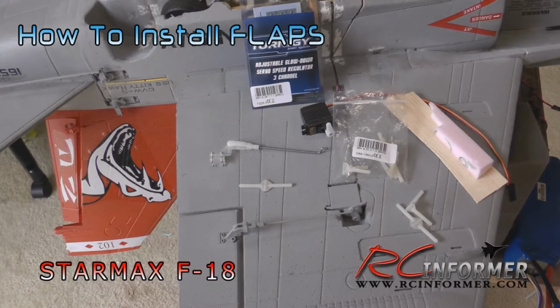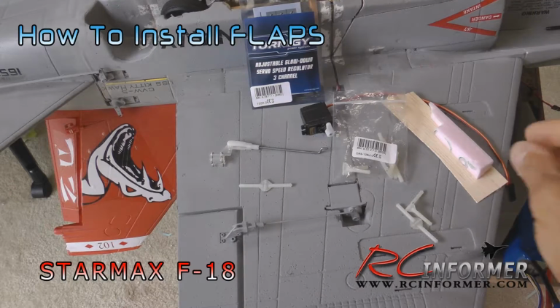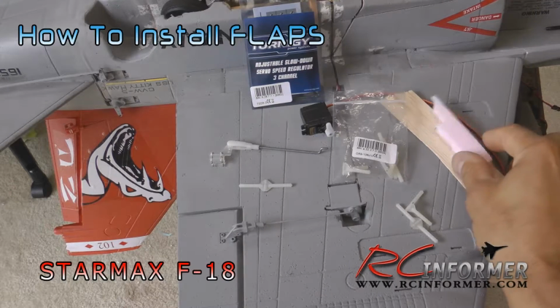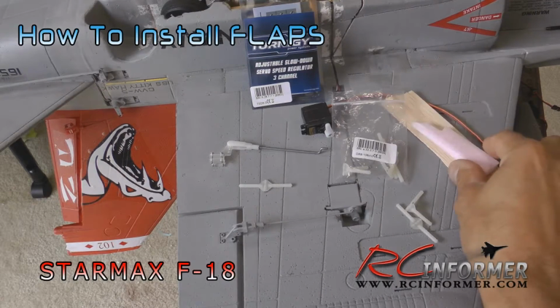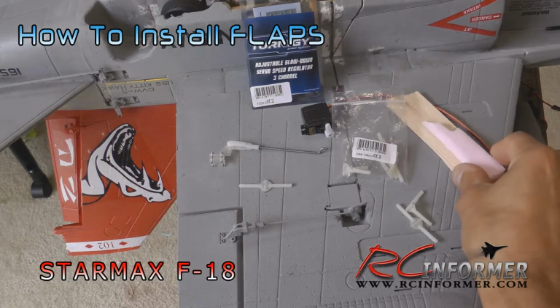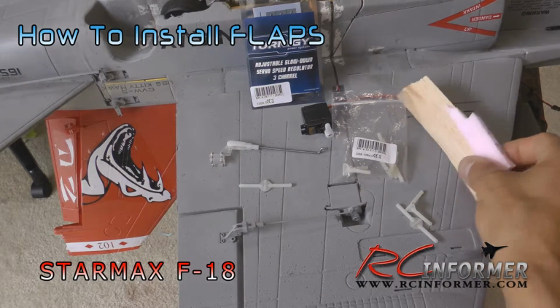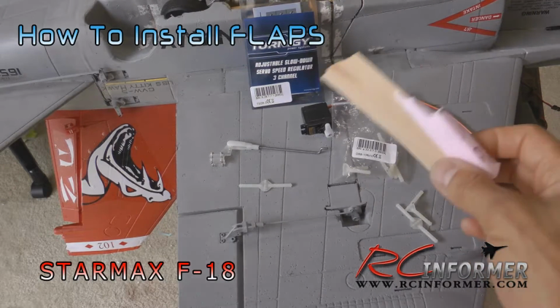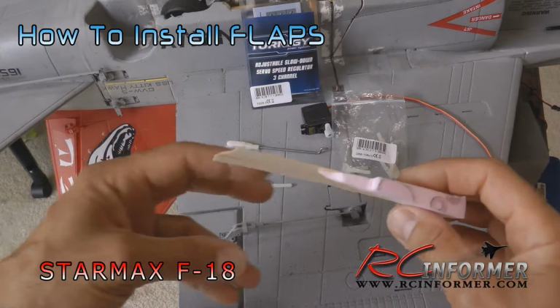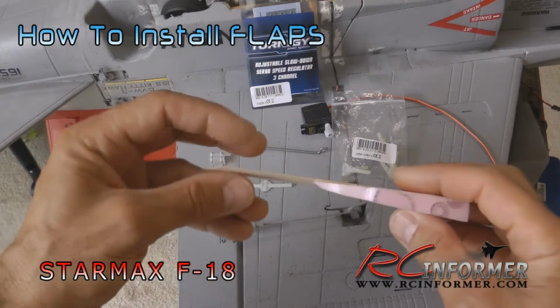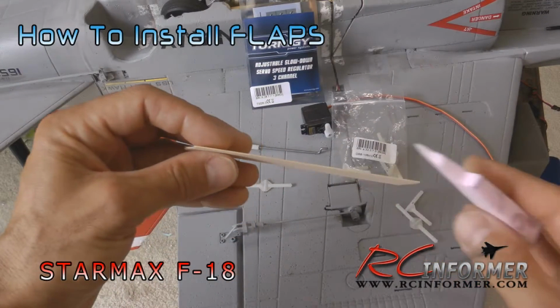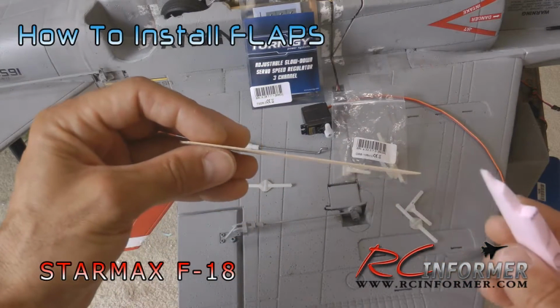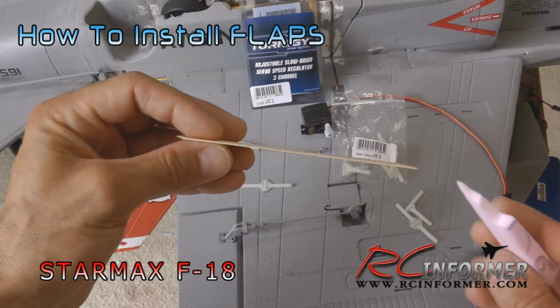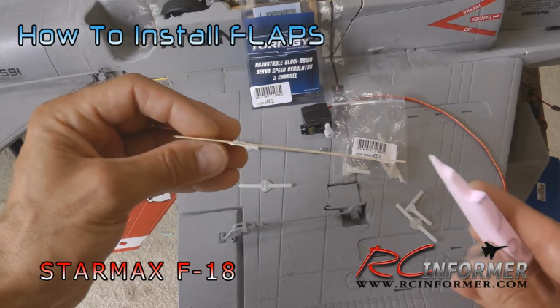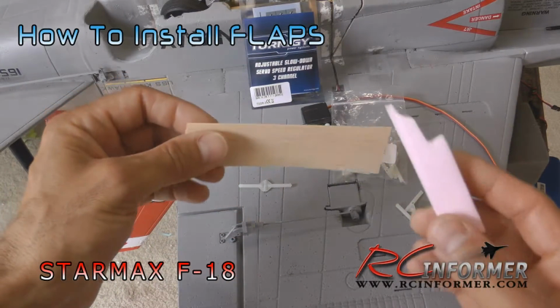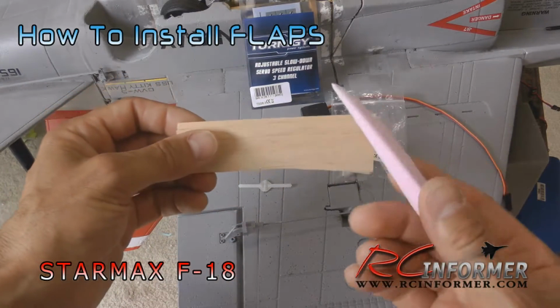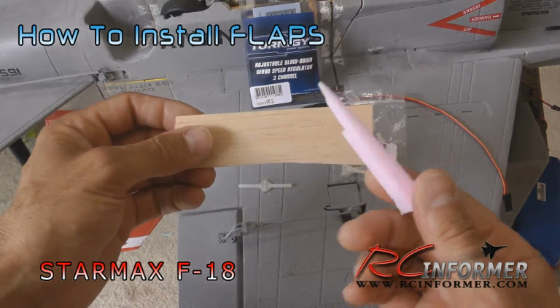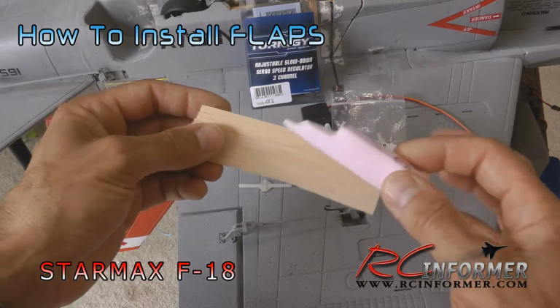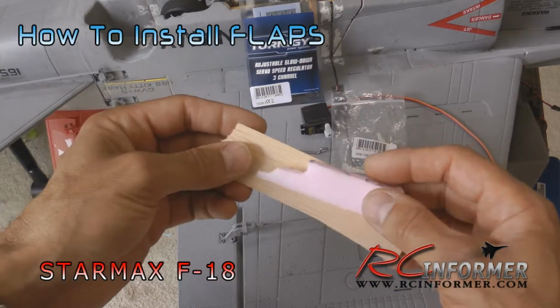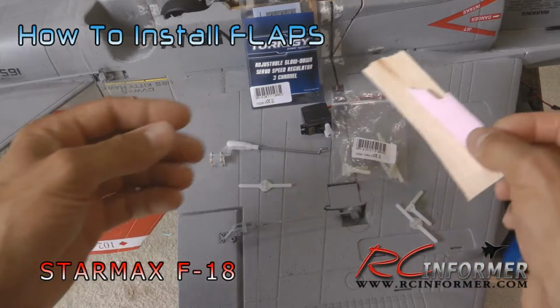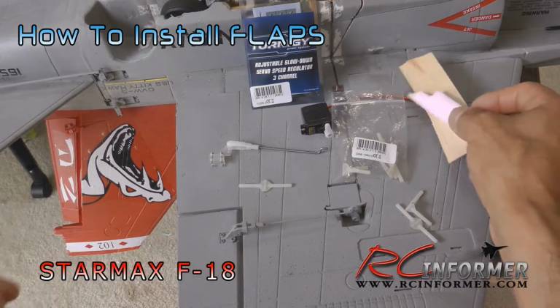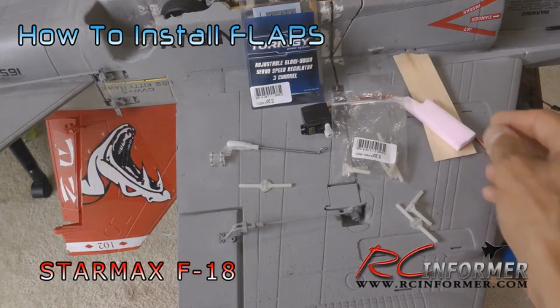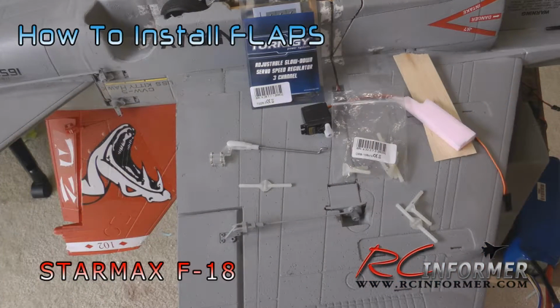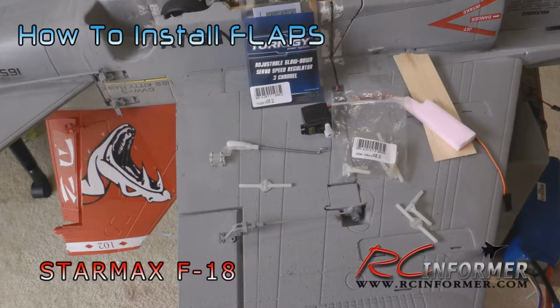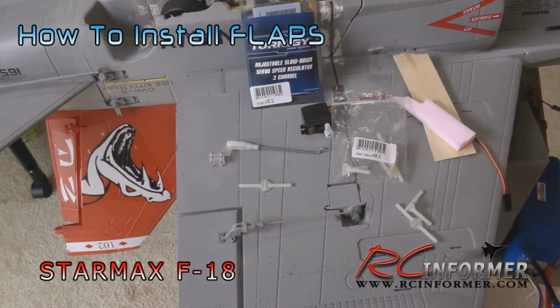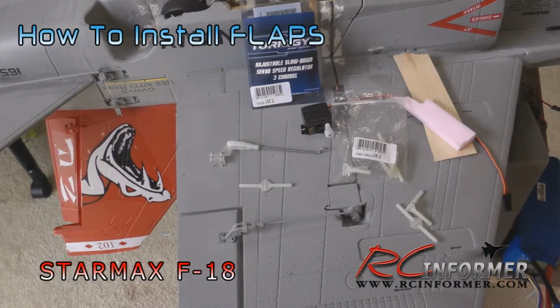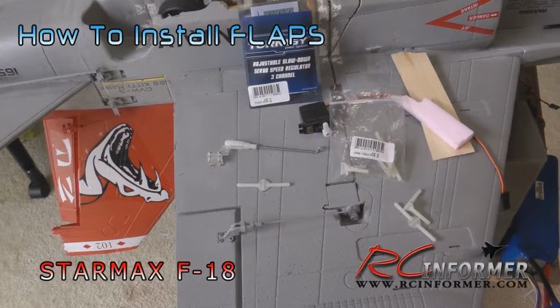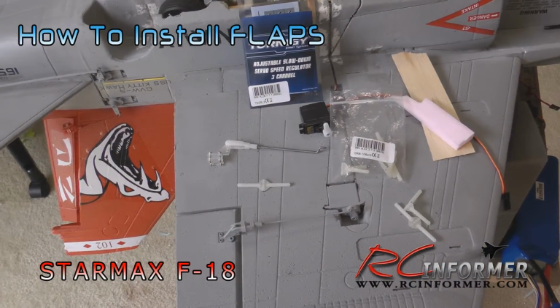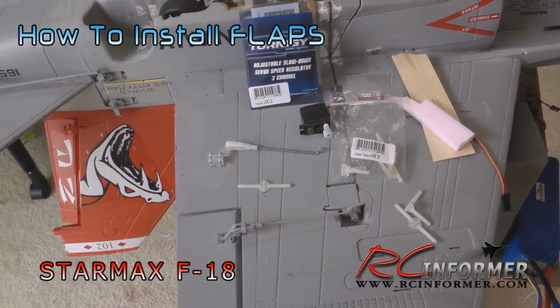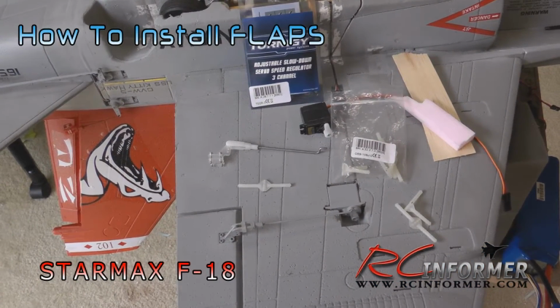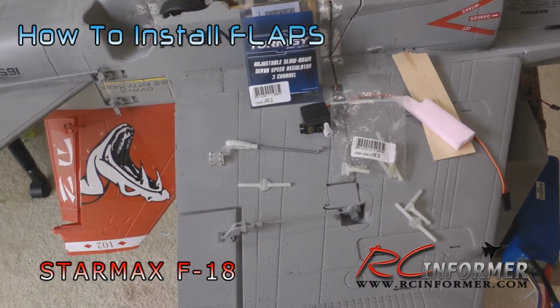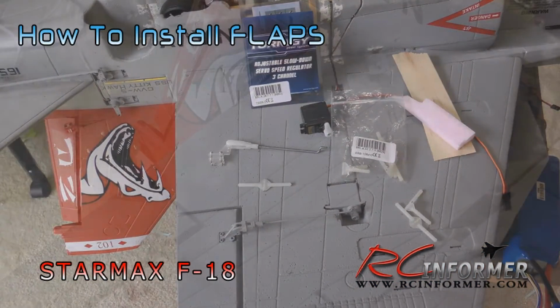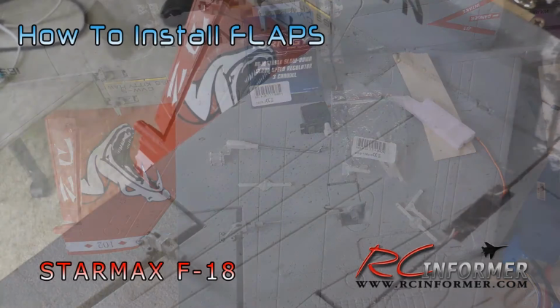You'll also need just some scraps of really thin balsa and a little bit of foam to fill in the gaps. Anyway, let's start into it and I'll show you how this all goes together.